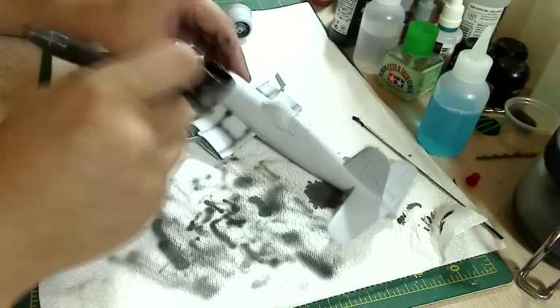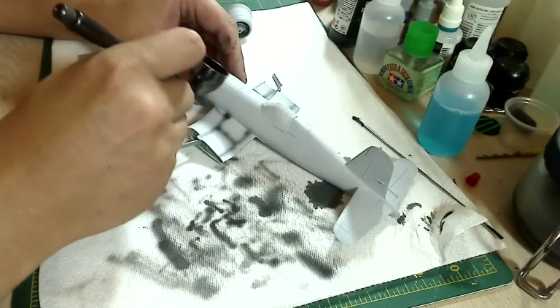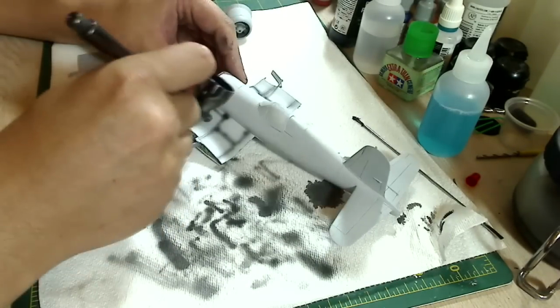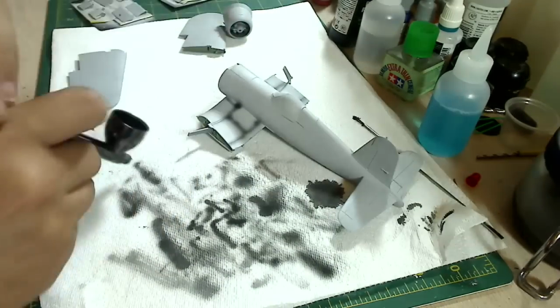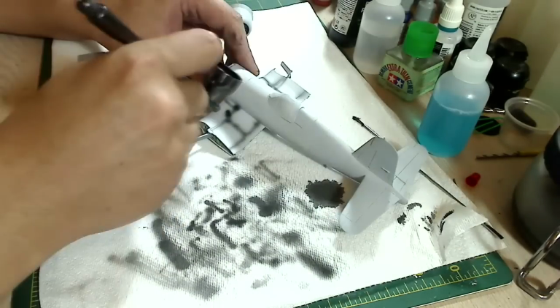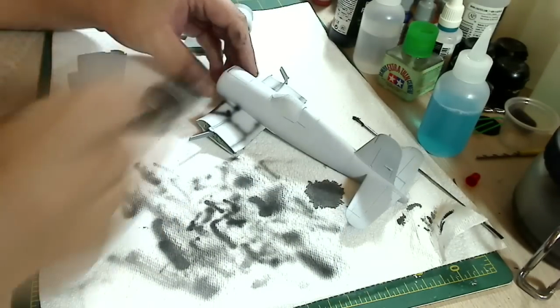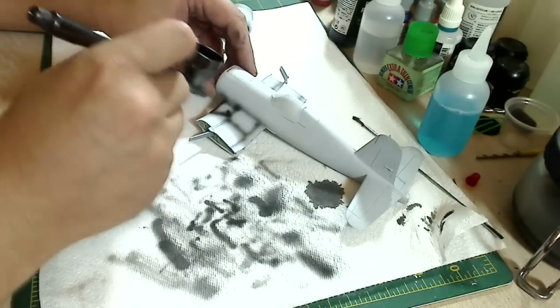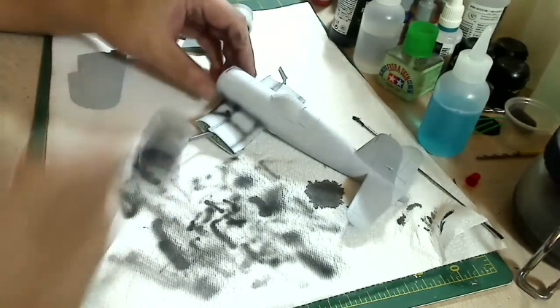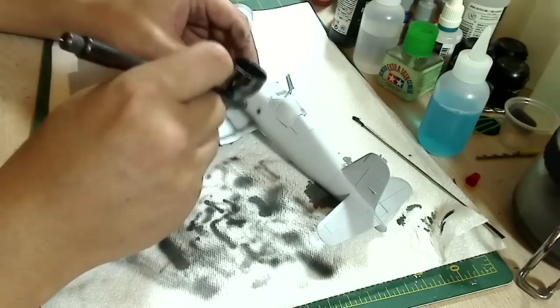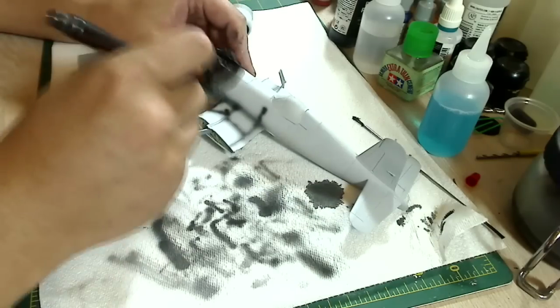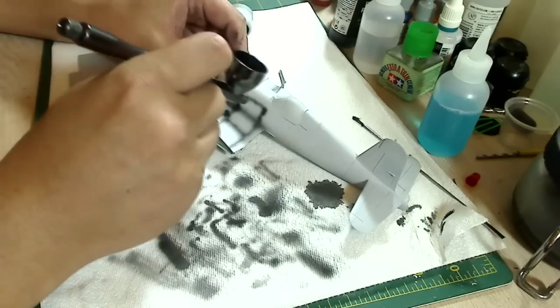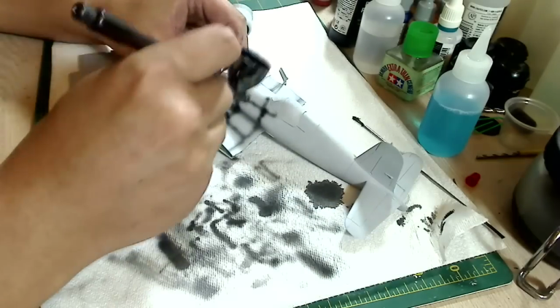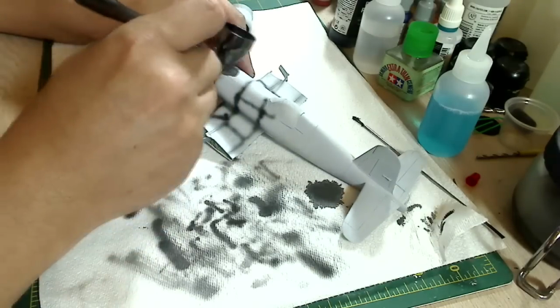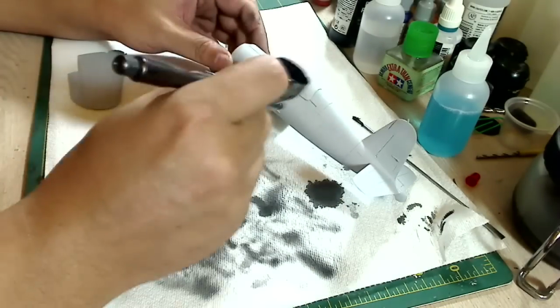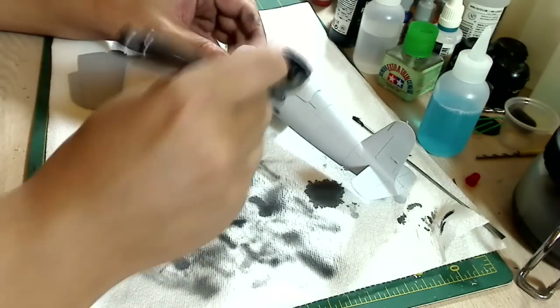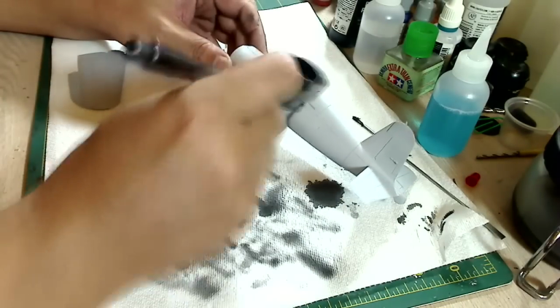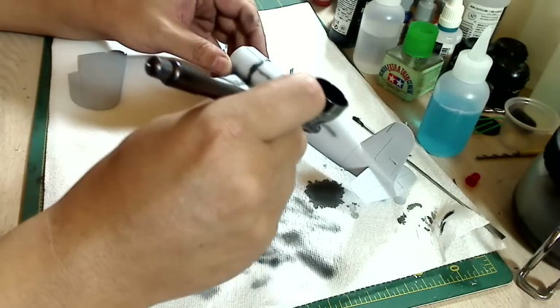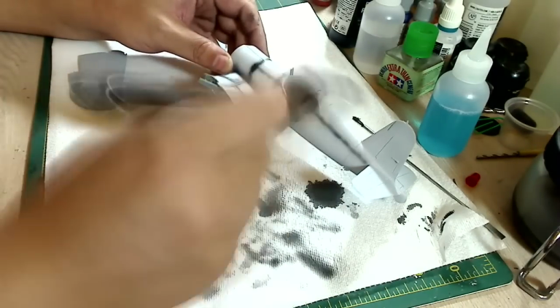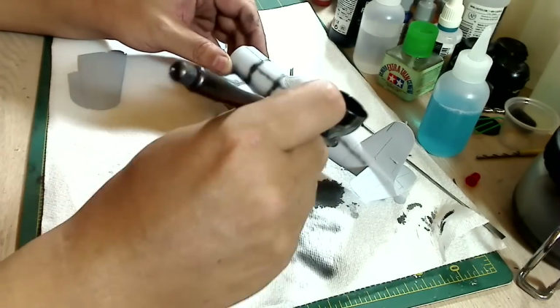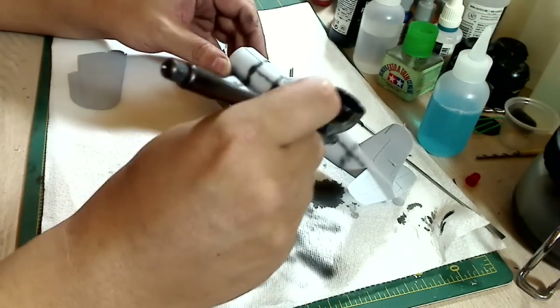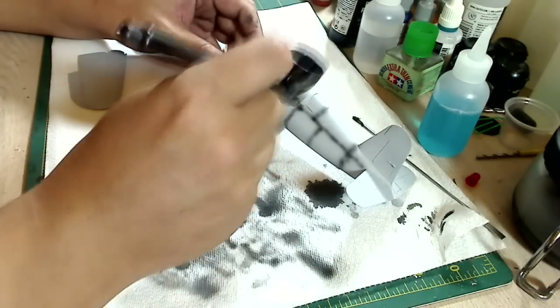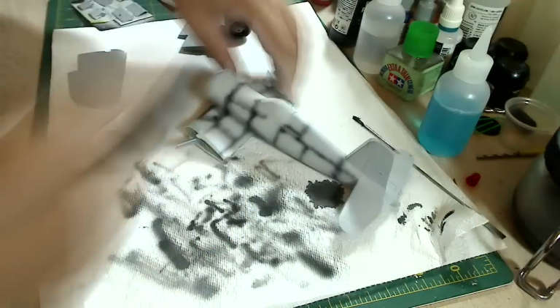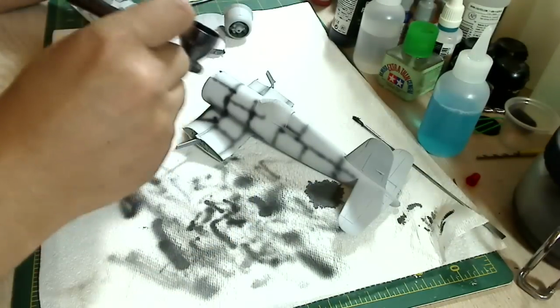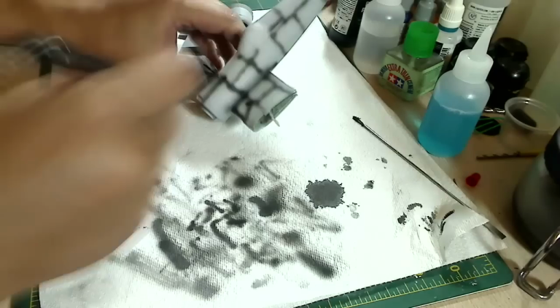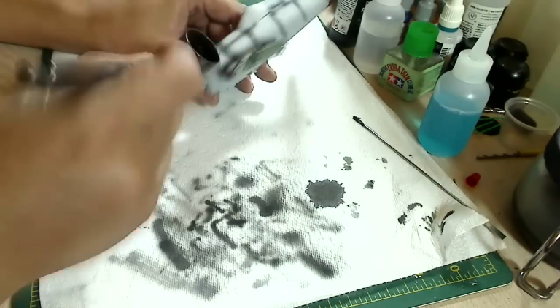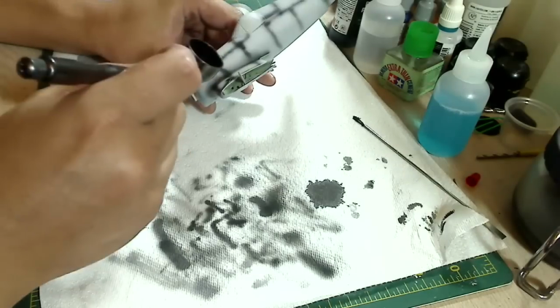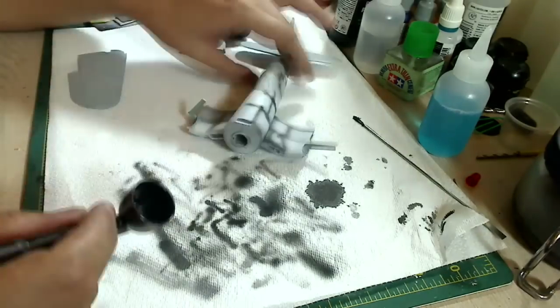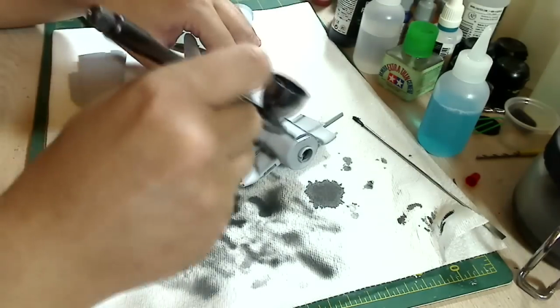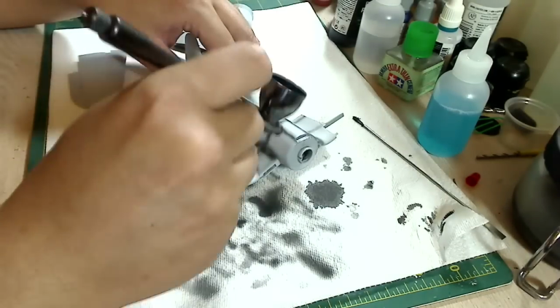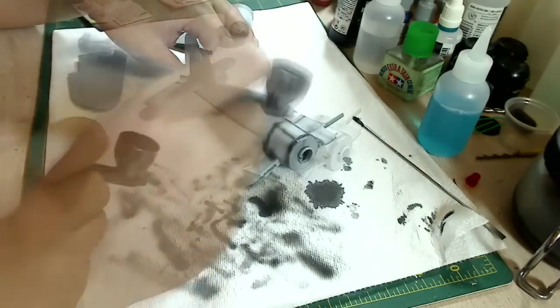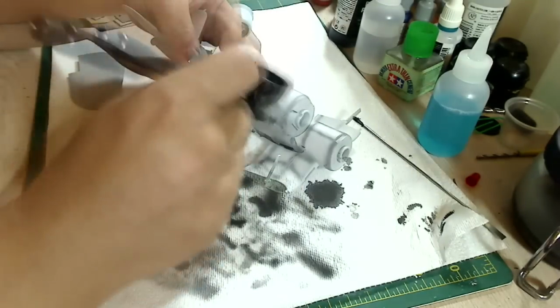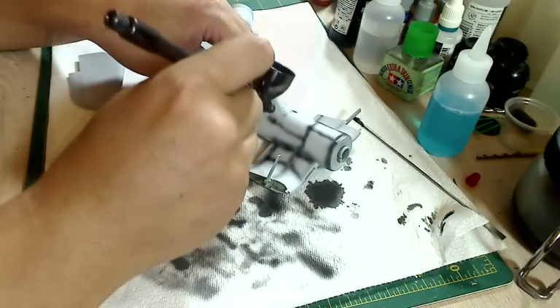Now here I'm shooting about 15 PSI, 15 to 20, and shooting at a really thin spray with the trigger barely pulled back.